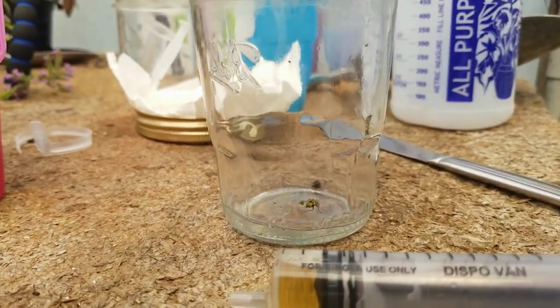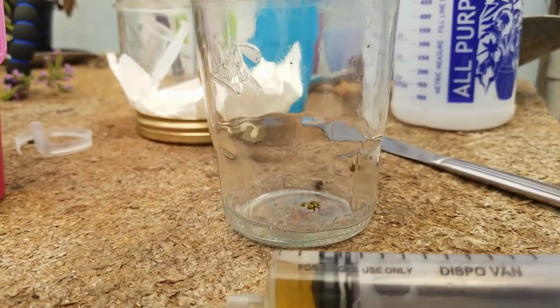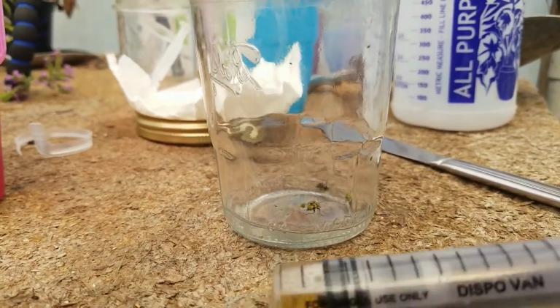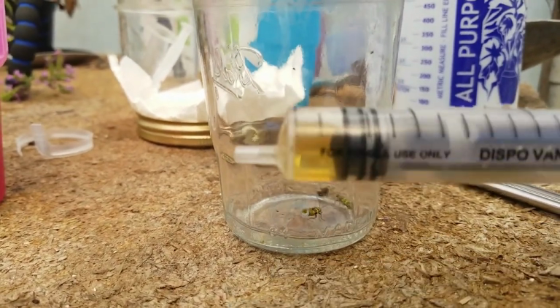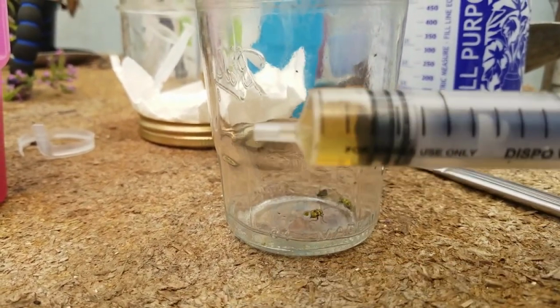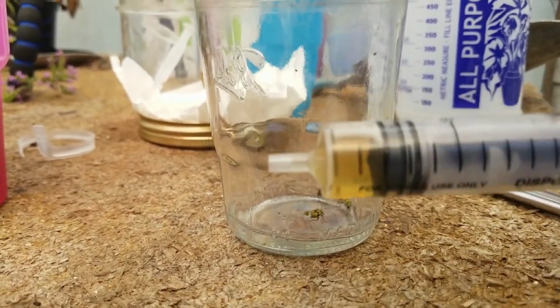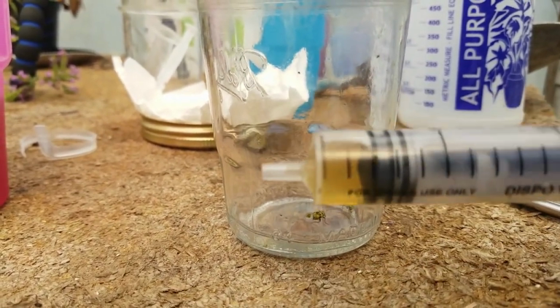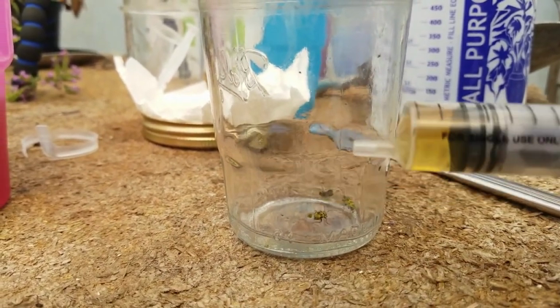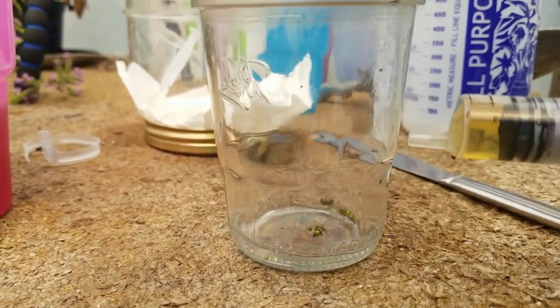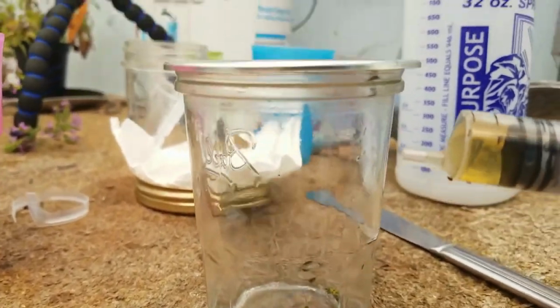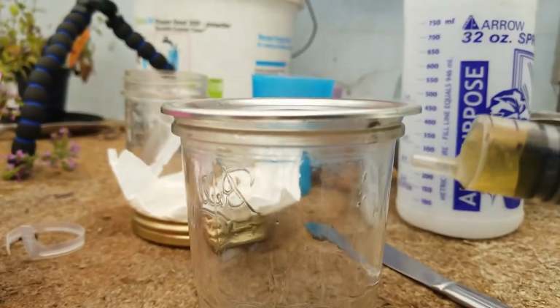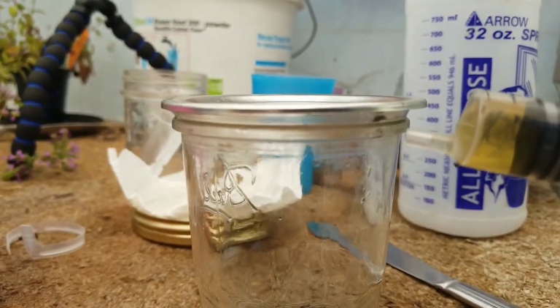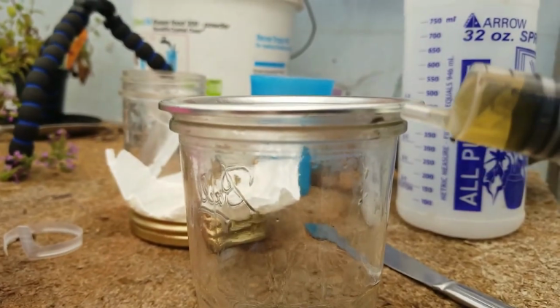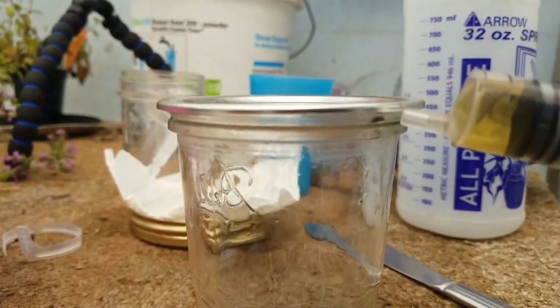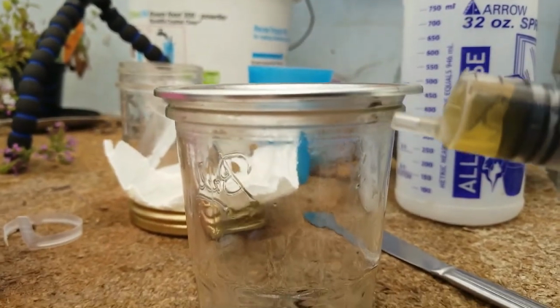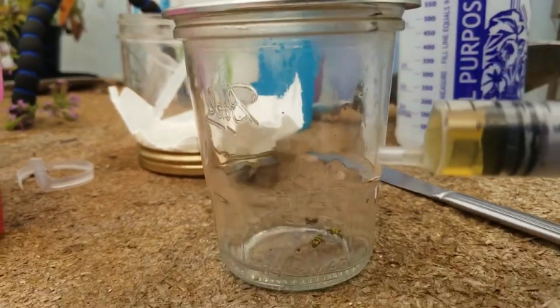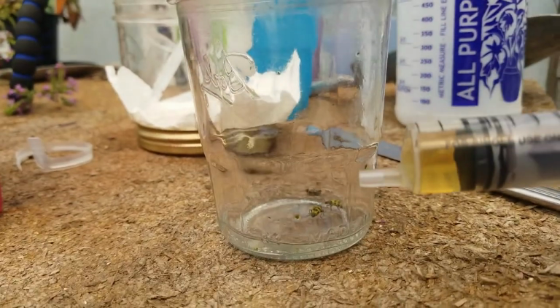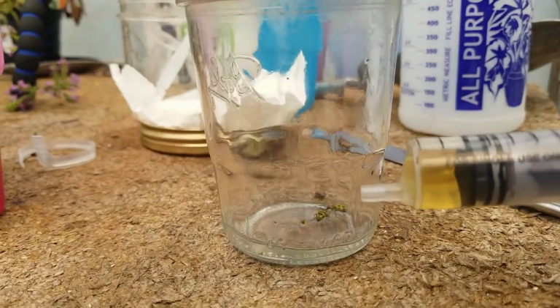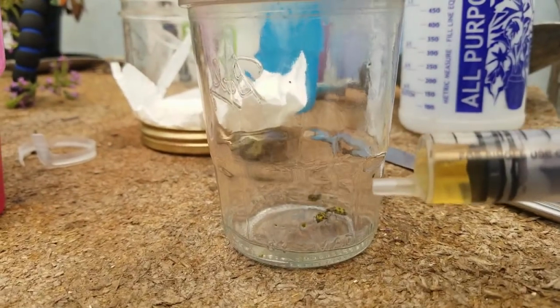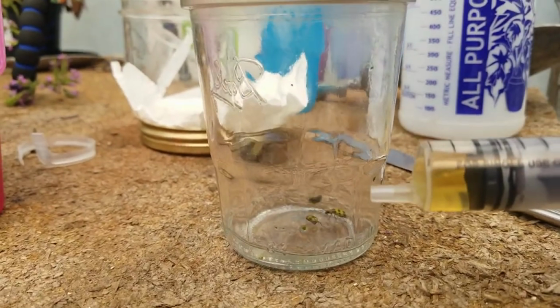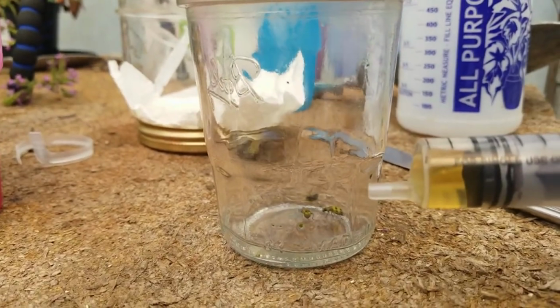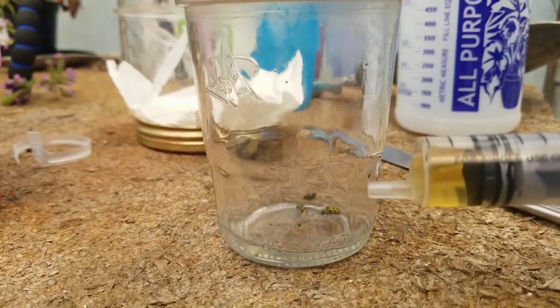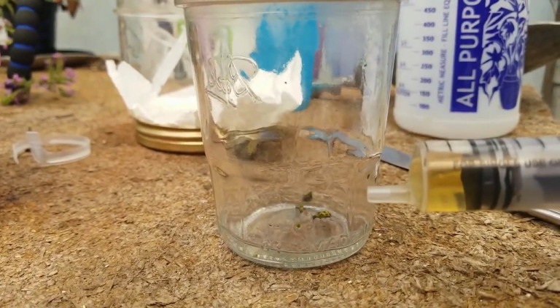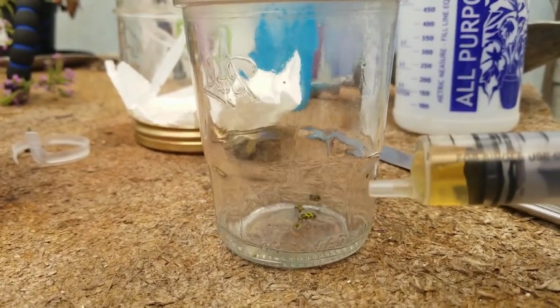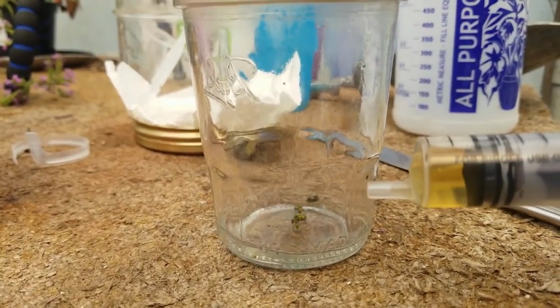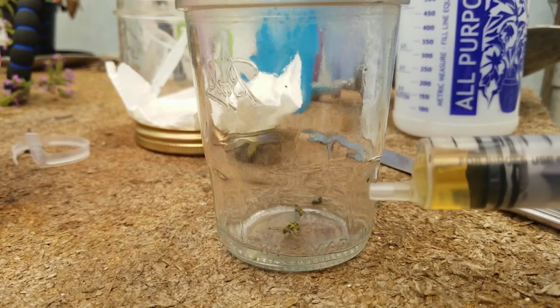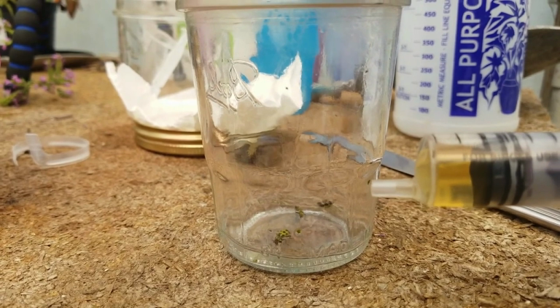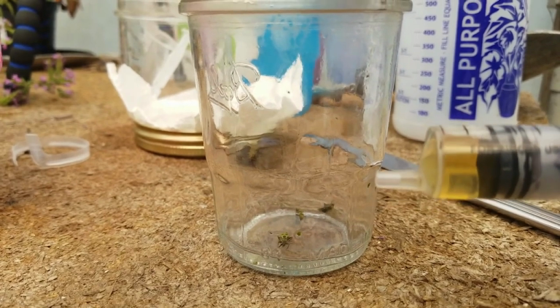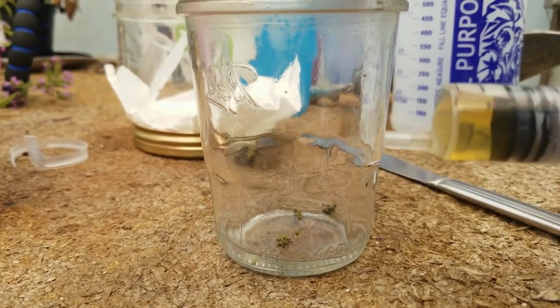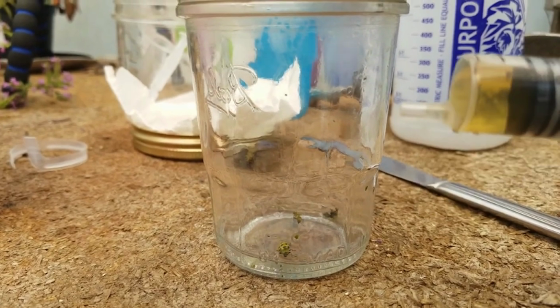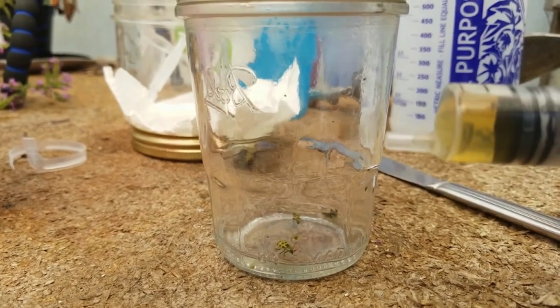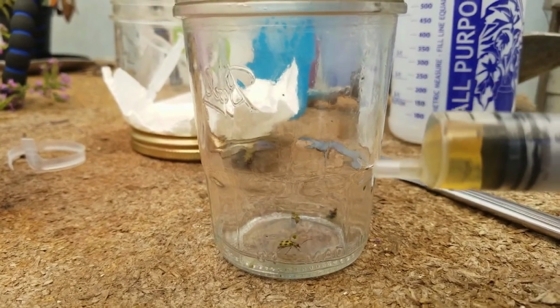This is the two milliliters. I'm going to put it in here, replace the top, squirt this two milliliters in, and see how long it takes the cucumber beetles to have an issue.